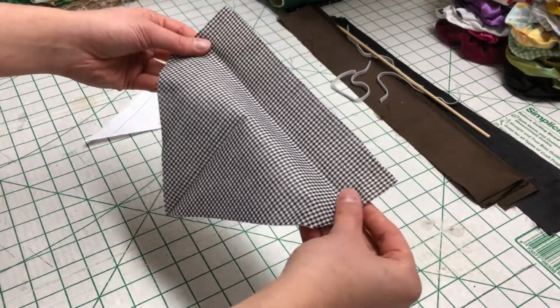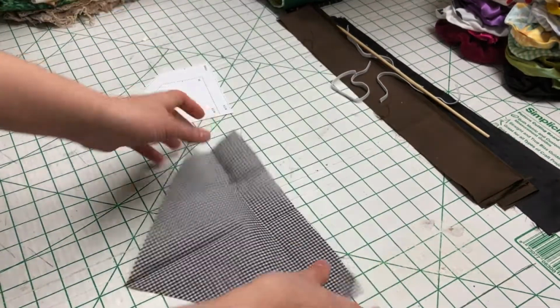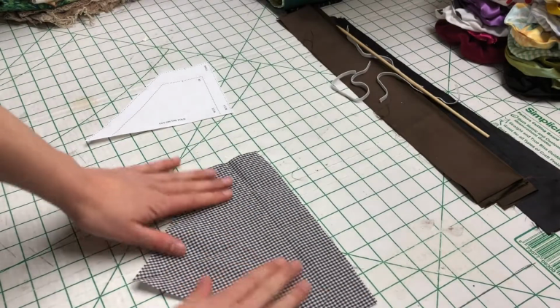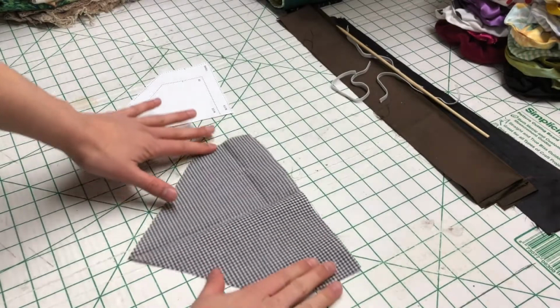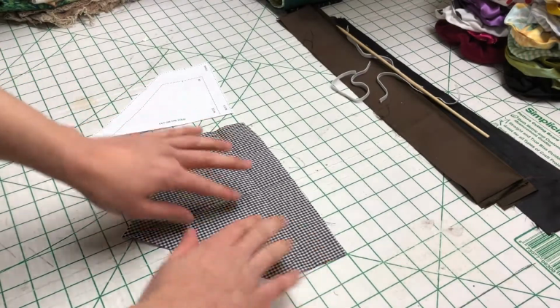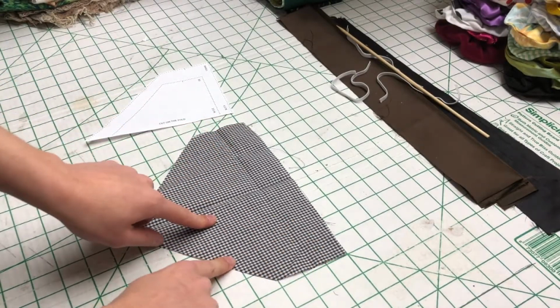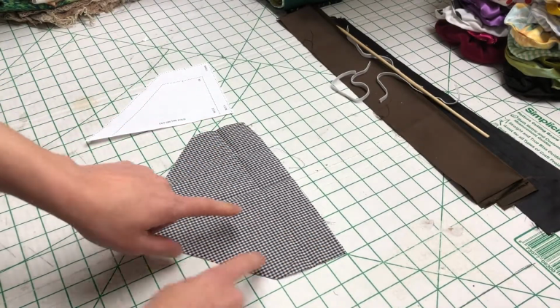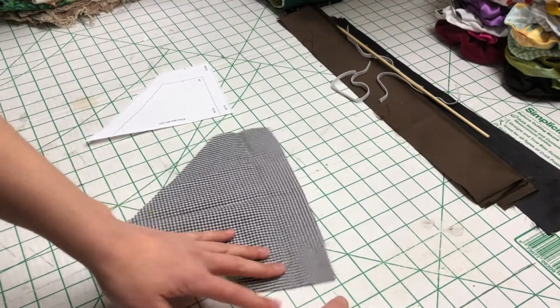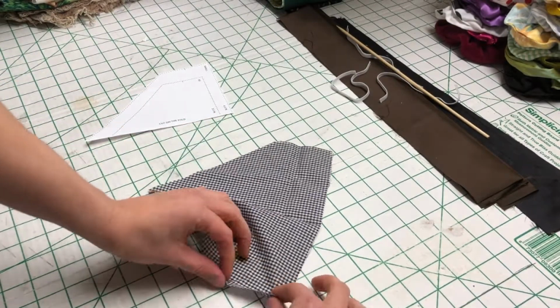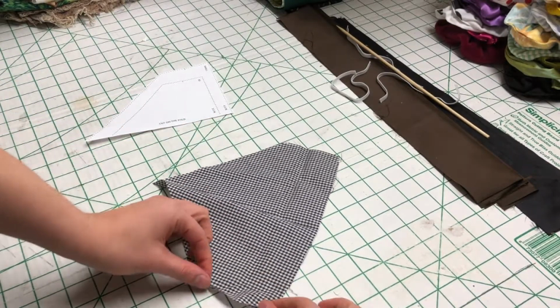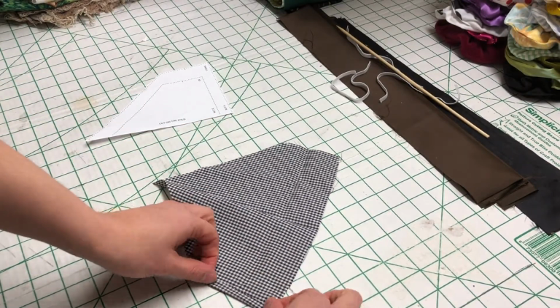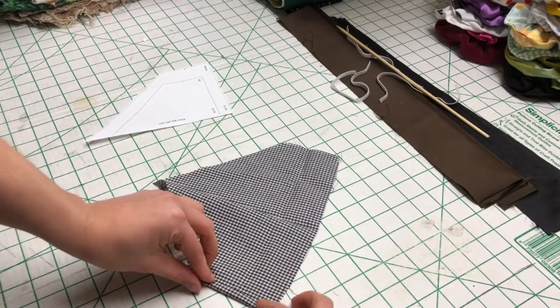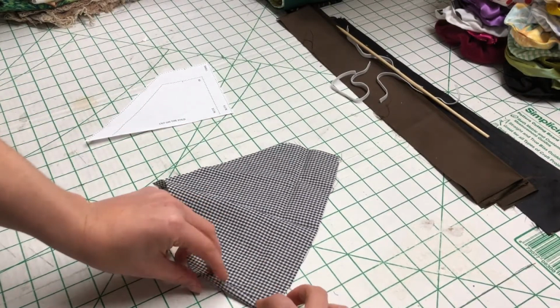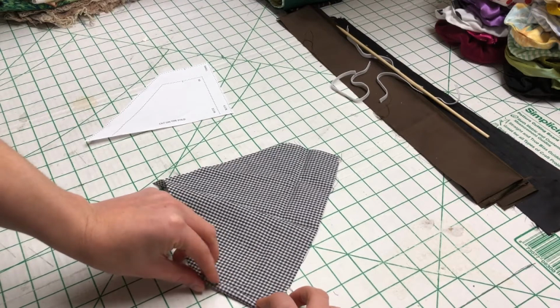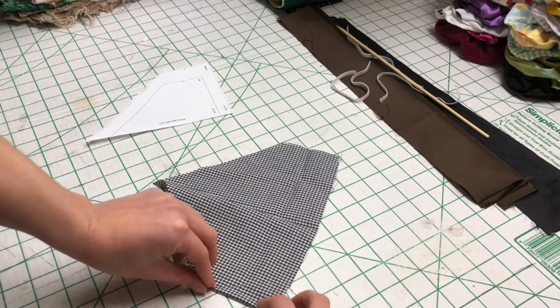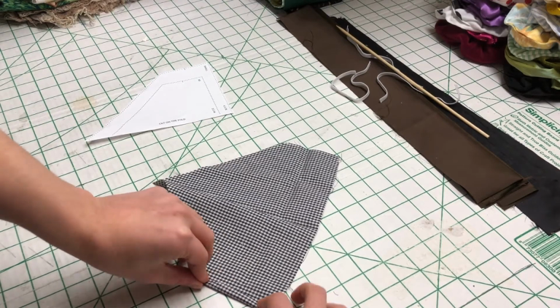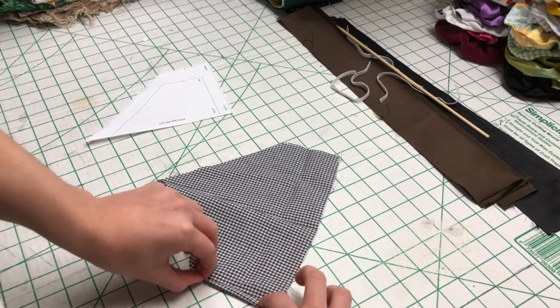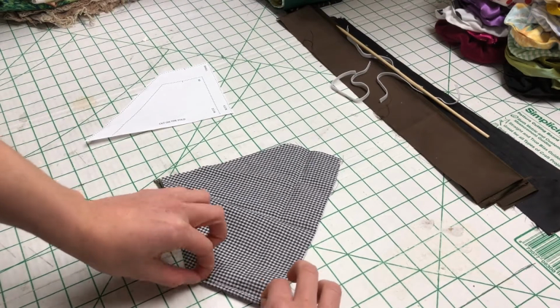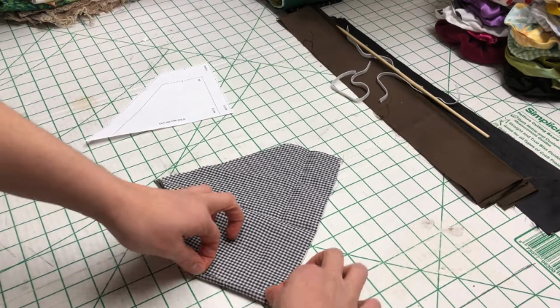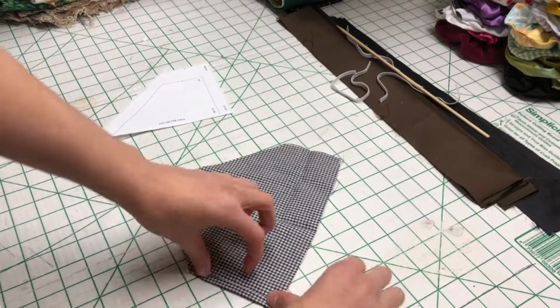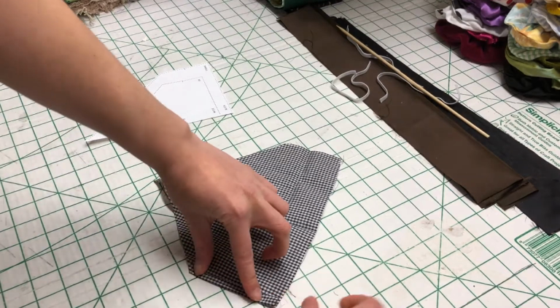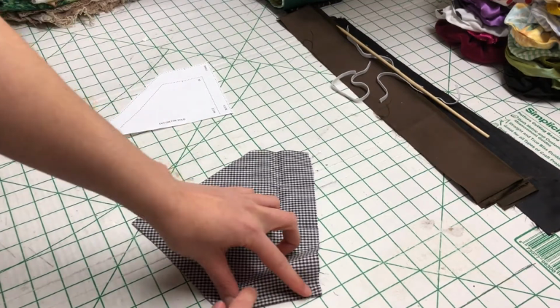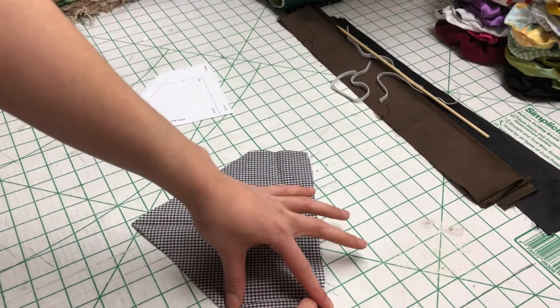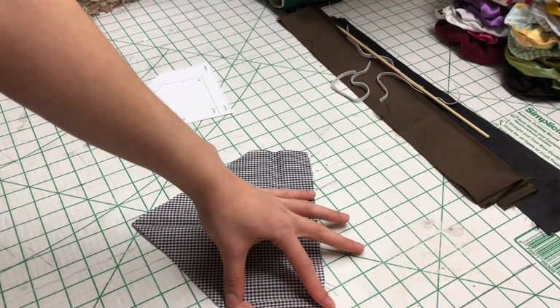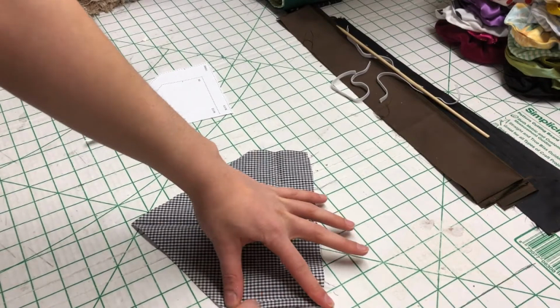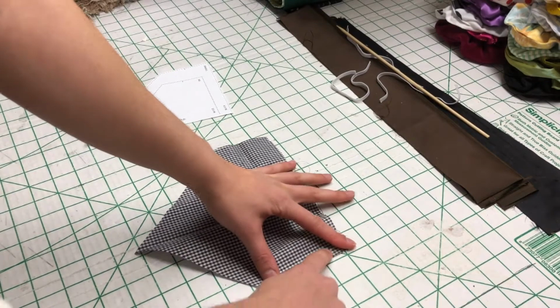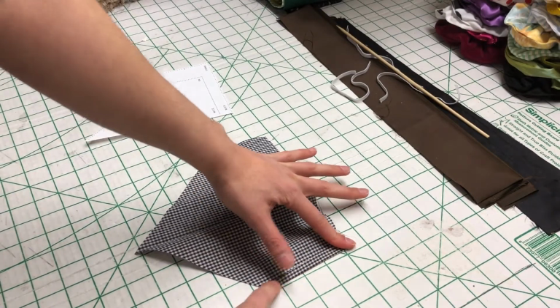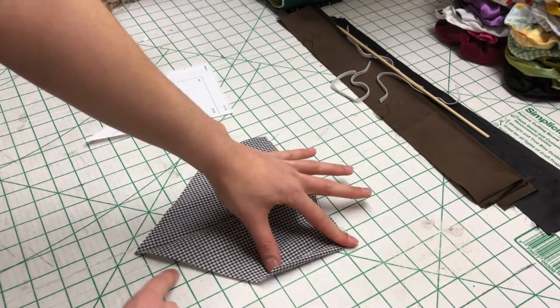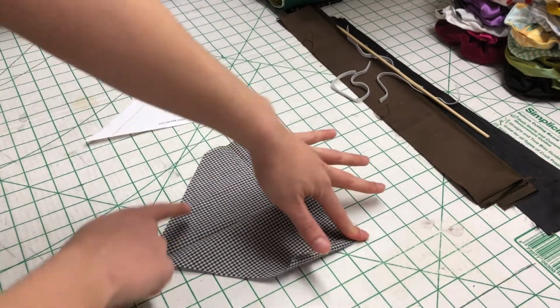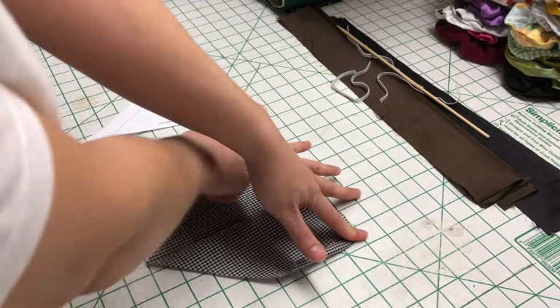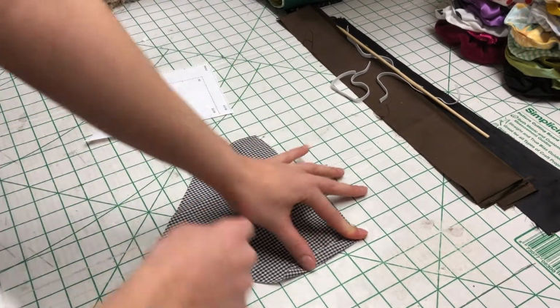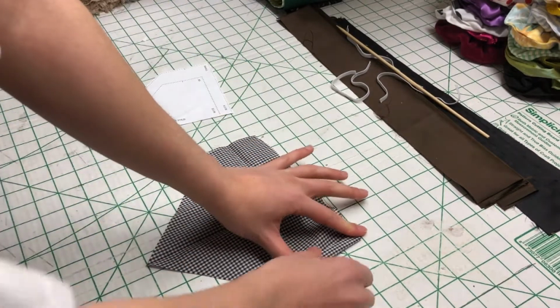Now what you want to do is fold in a quarter of an inch and then another quarter of an inch, and do this all around every single side.